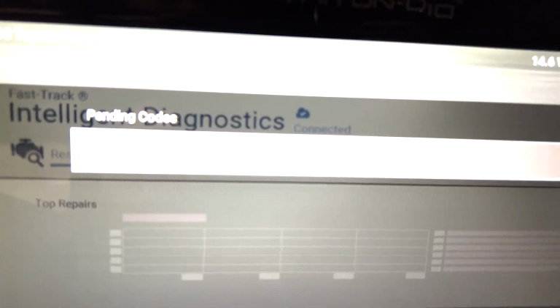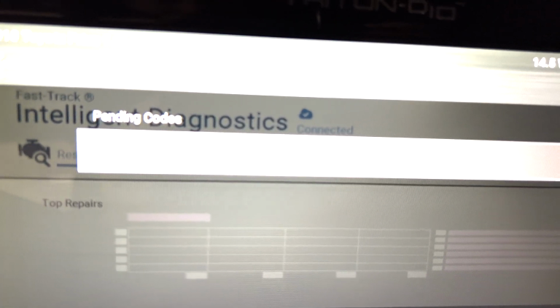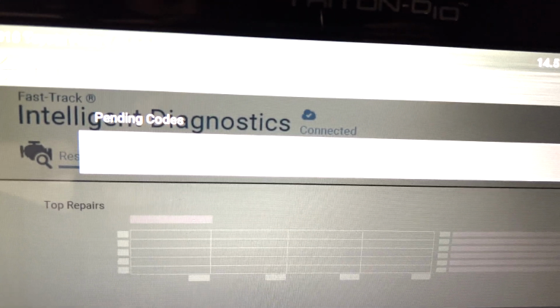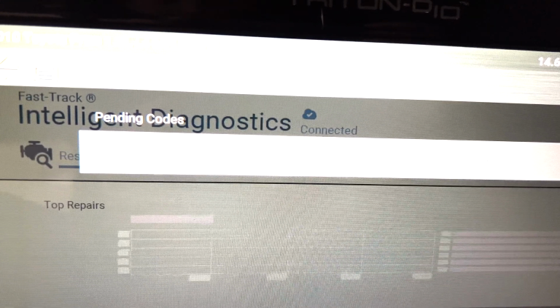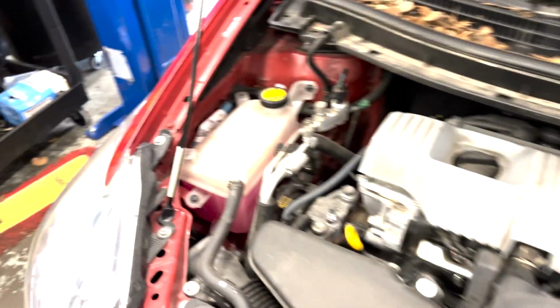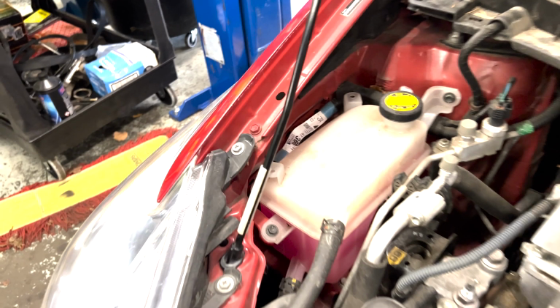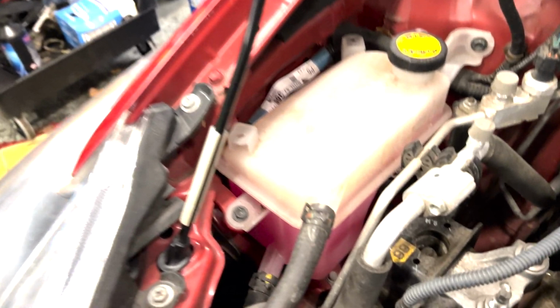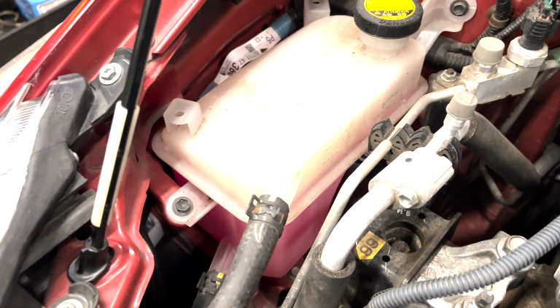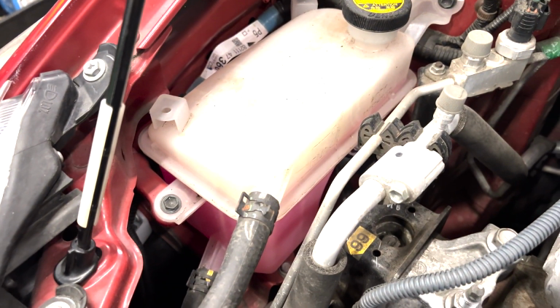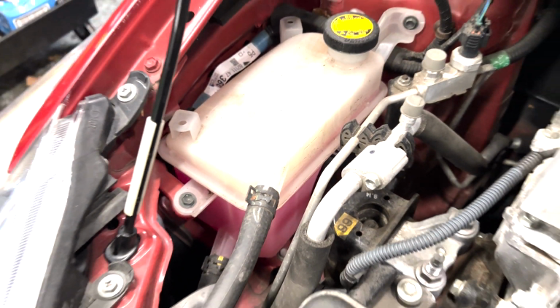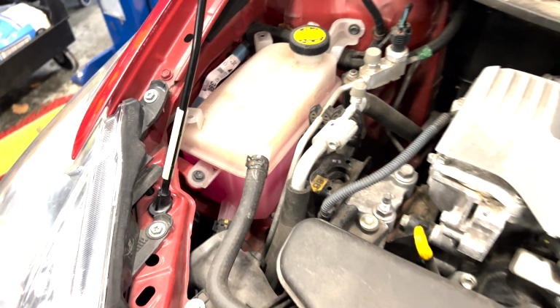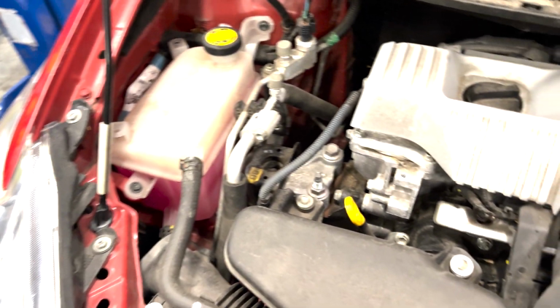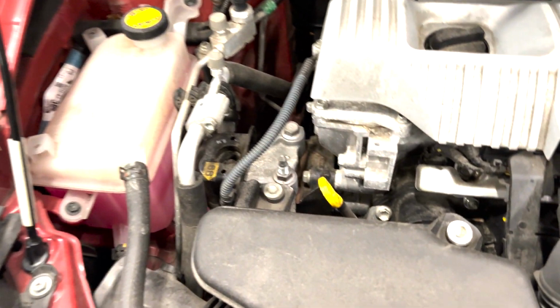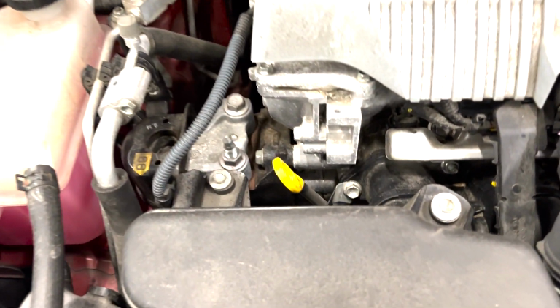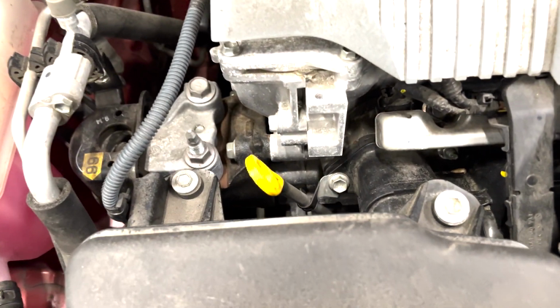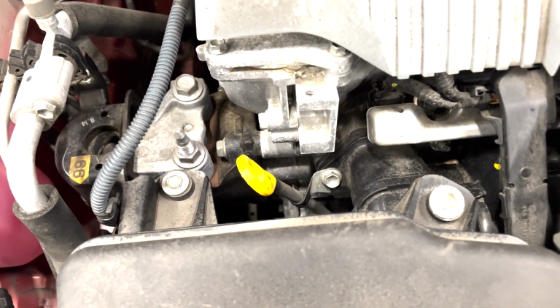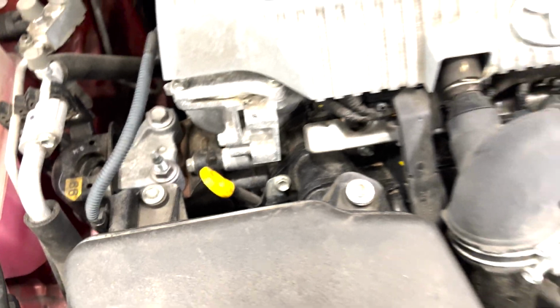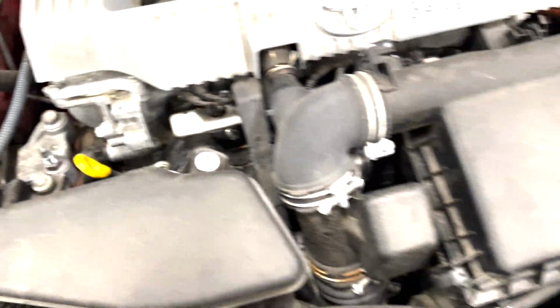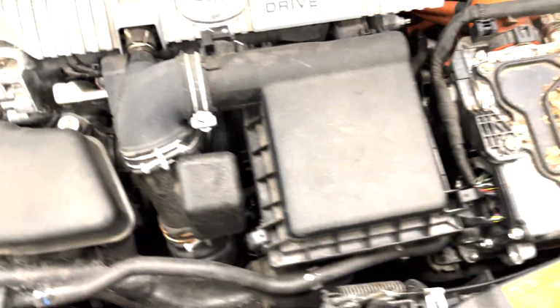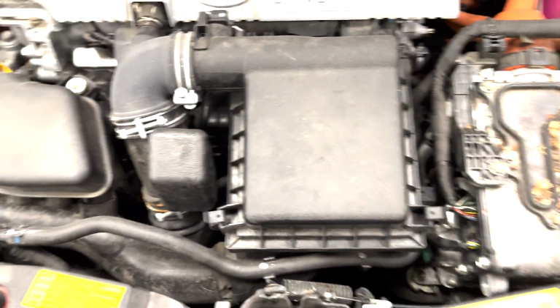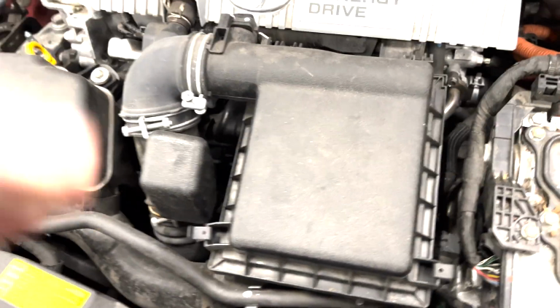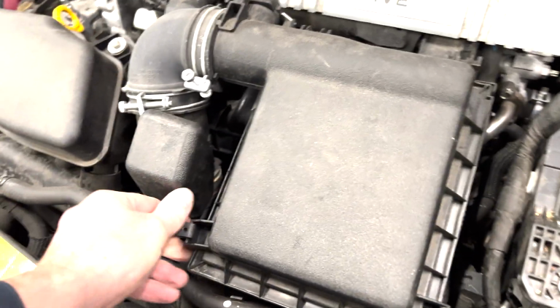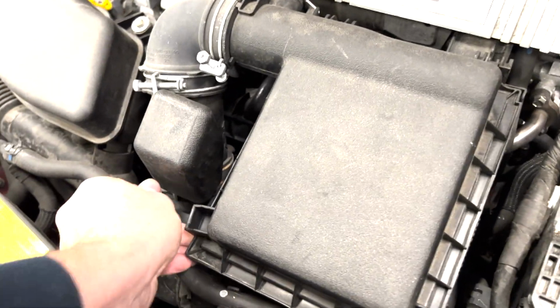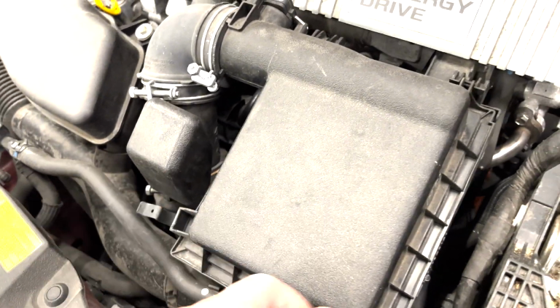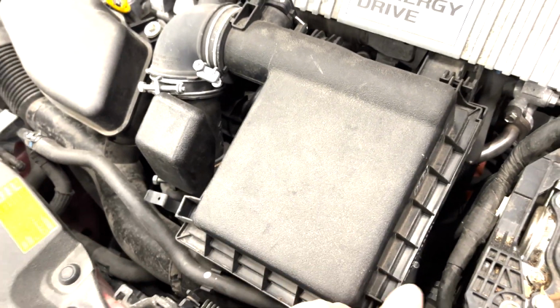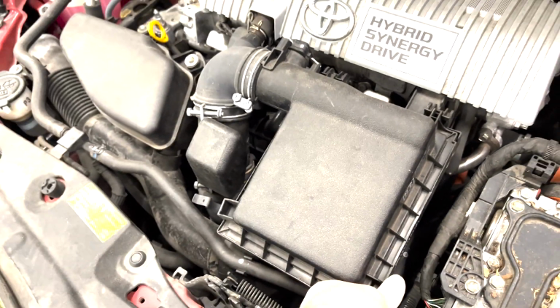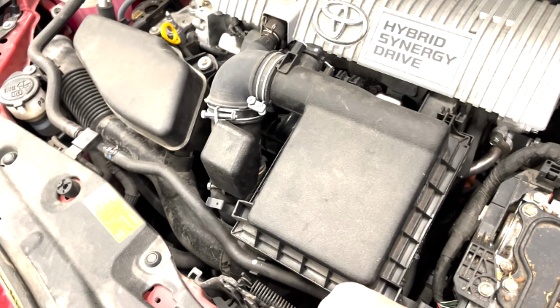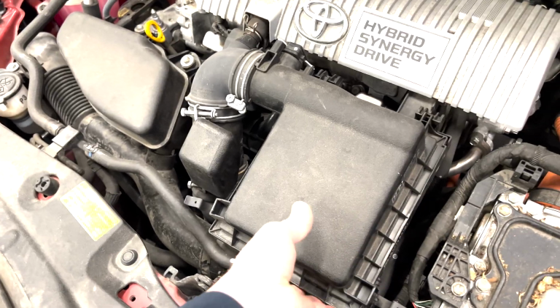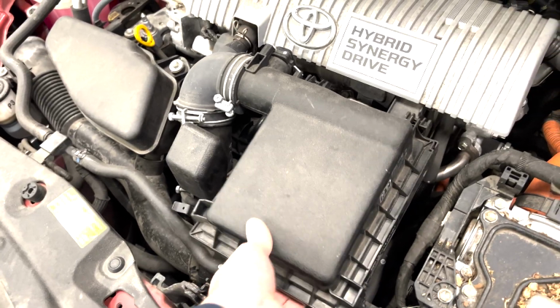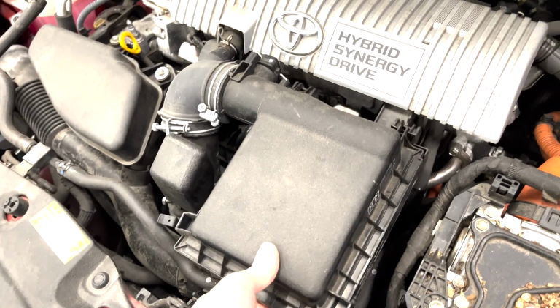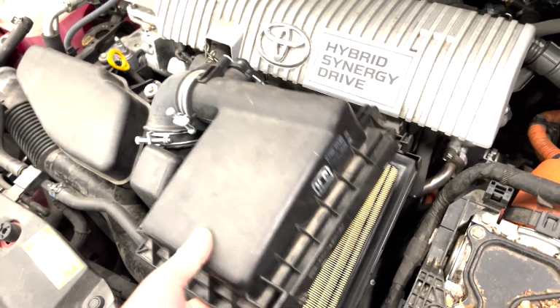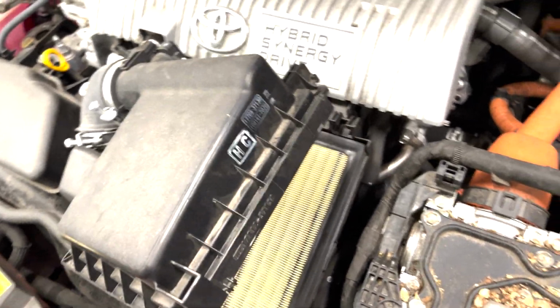We also need to check some basics on the vehicle. We're always going to check engine oil level, coolant level, and see what the condition of the air filter is. These are just very simple checks to do that sometimes can lead to problems, and you don't want to overlook the basics.